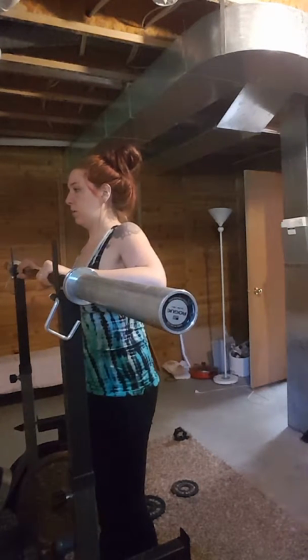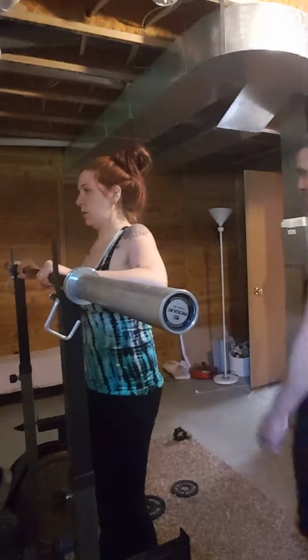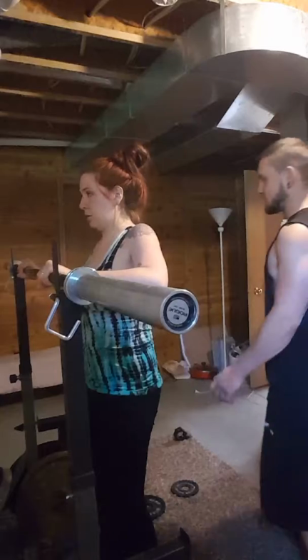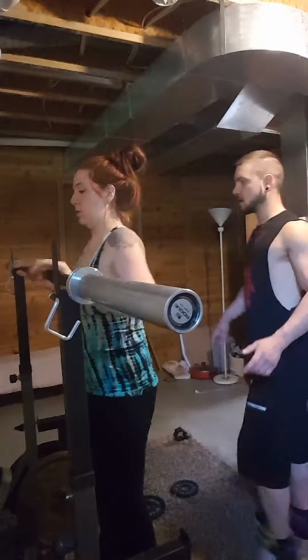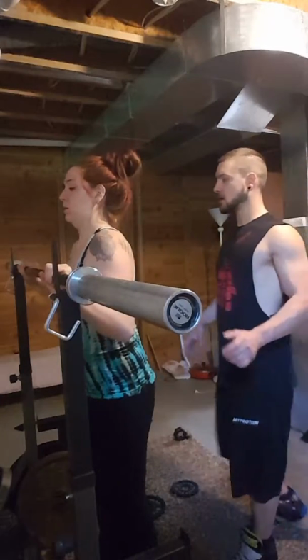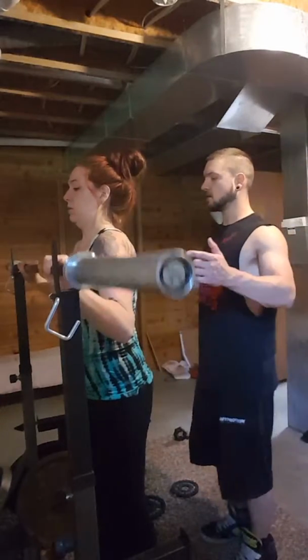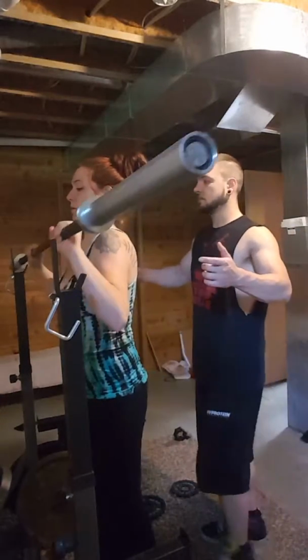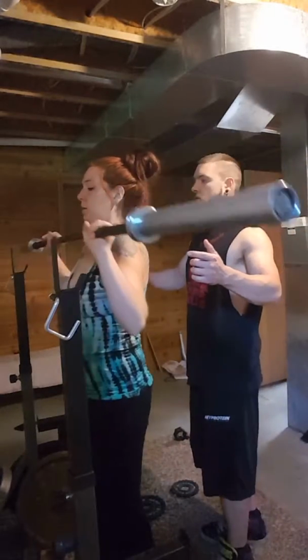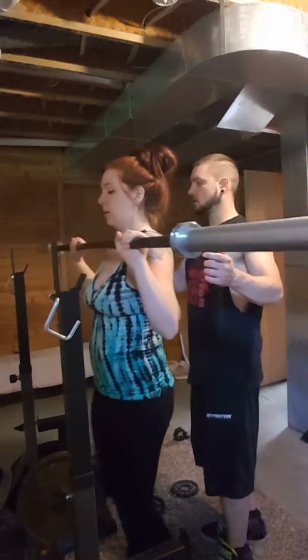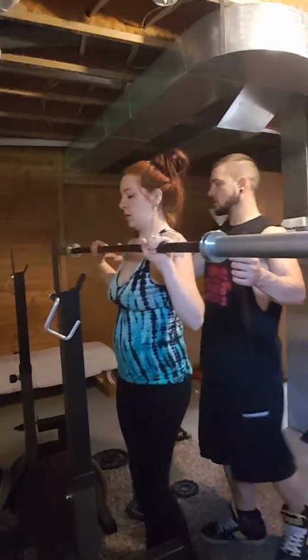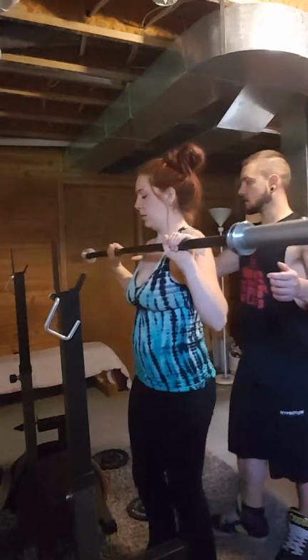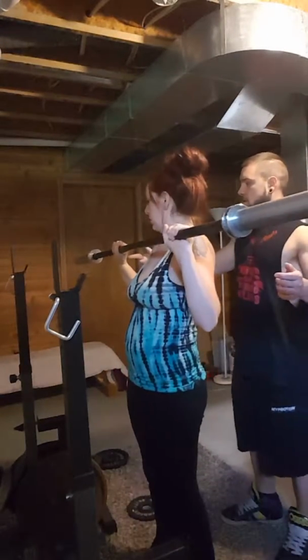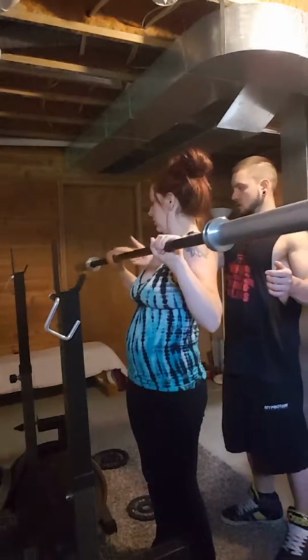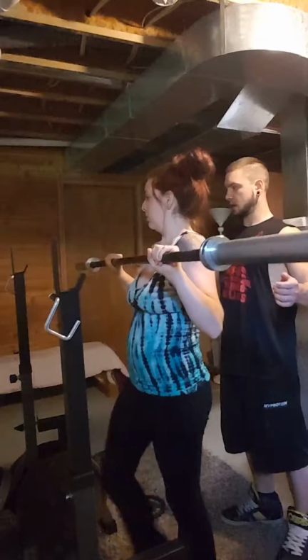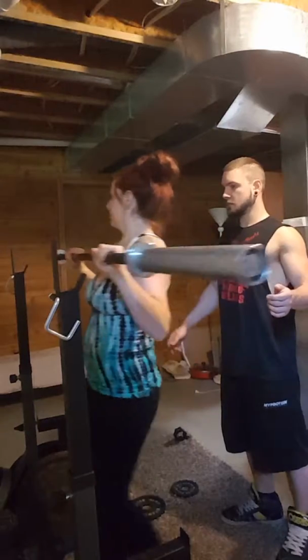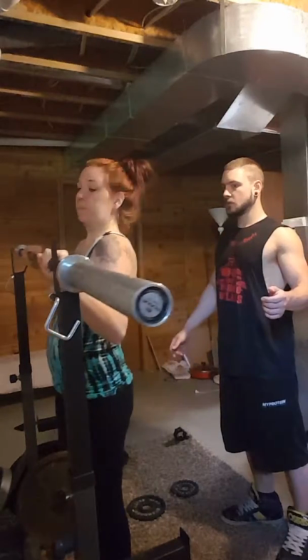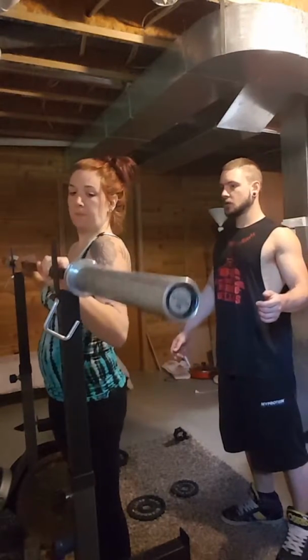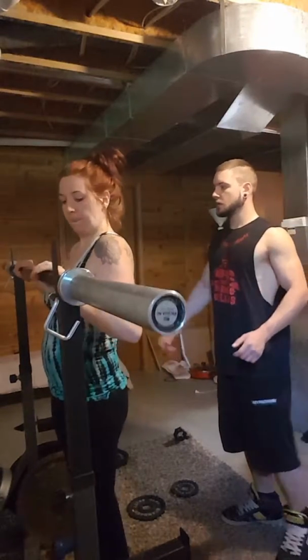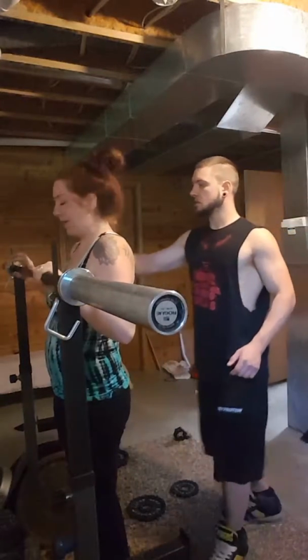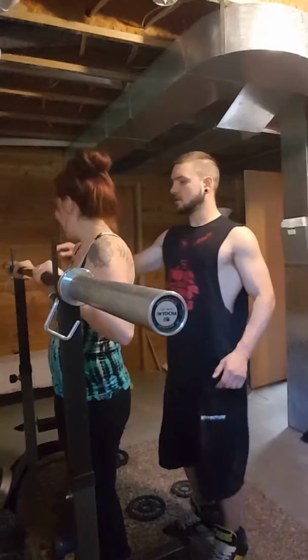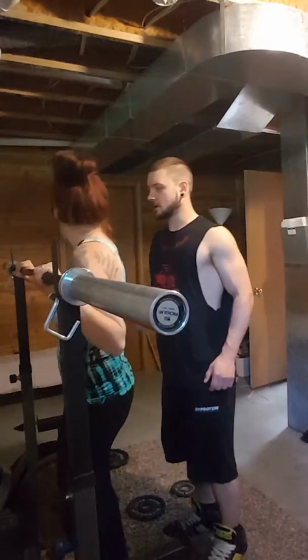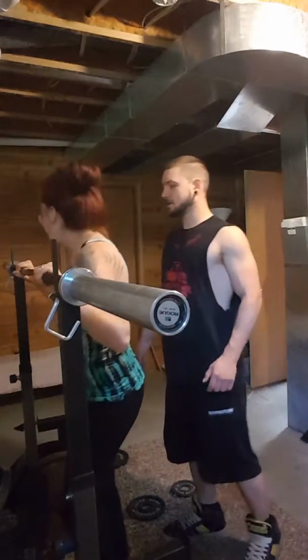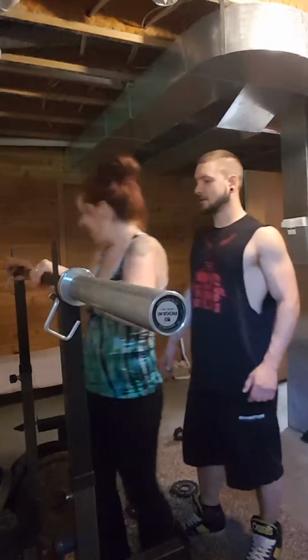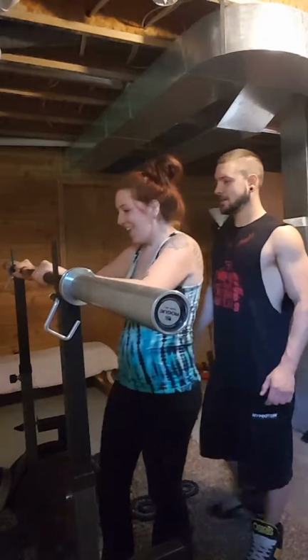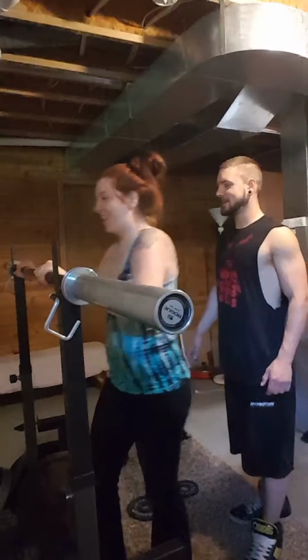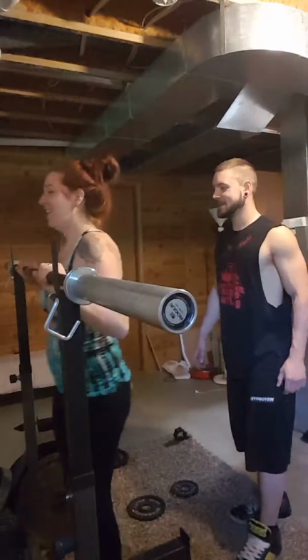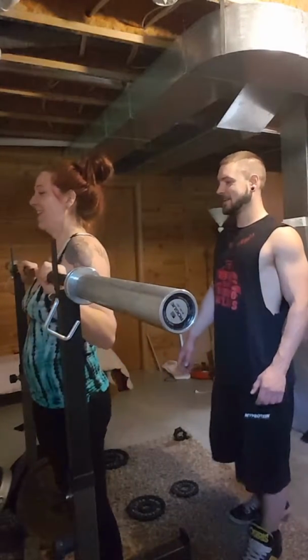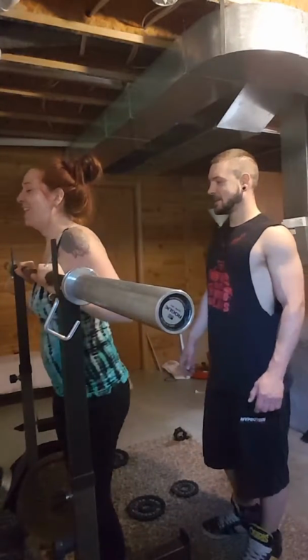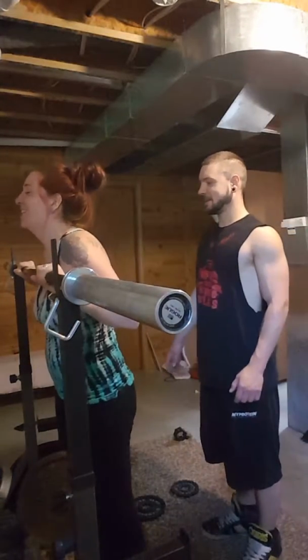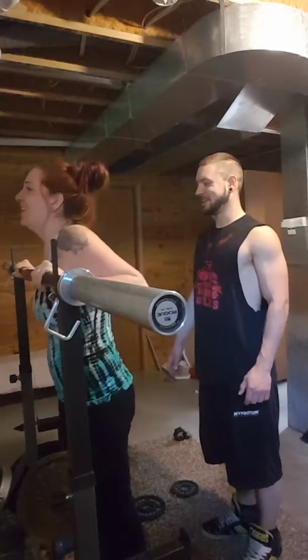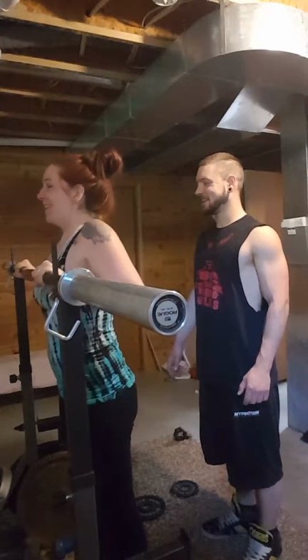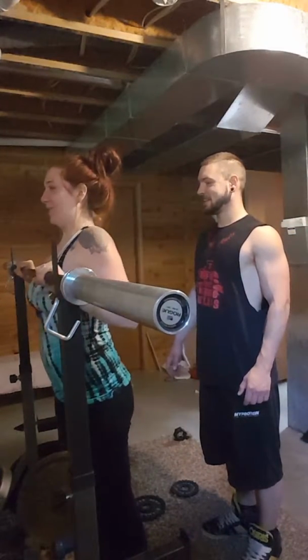I'll do it right behind you again. I'm going to help you get it up. You're uneven here. Rack it back up. There you go. That helps.